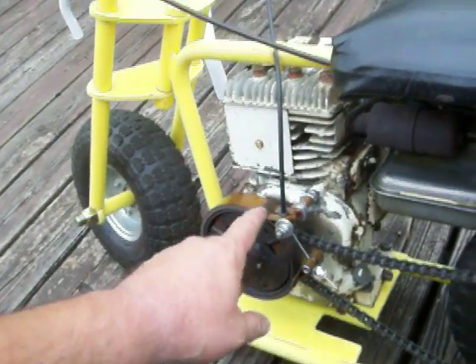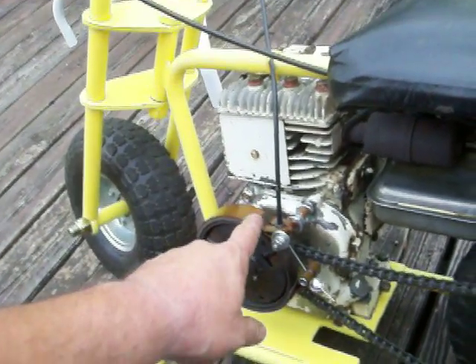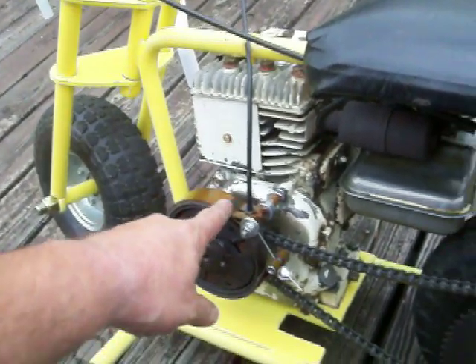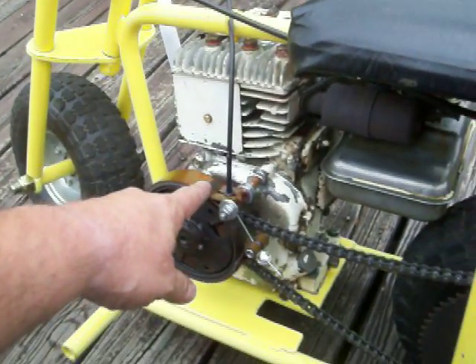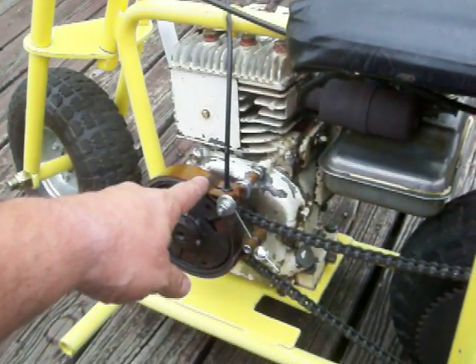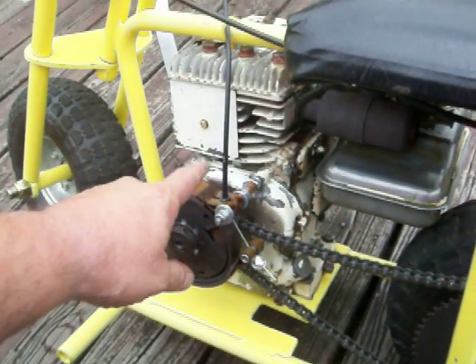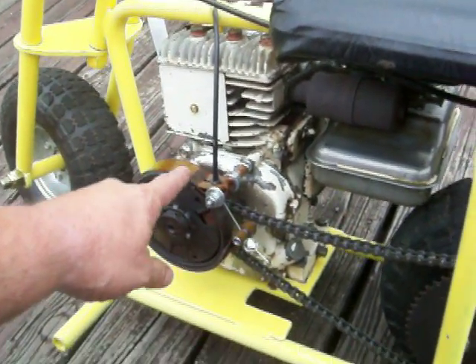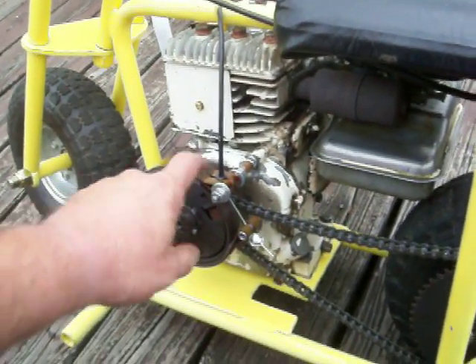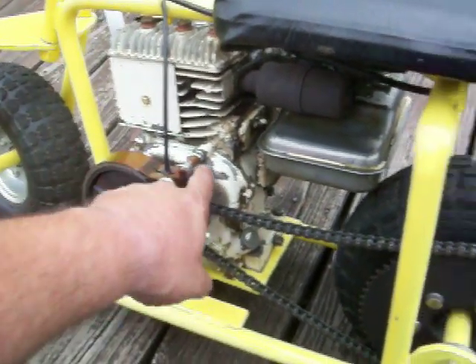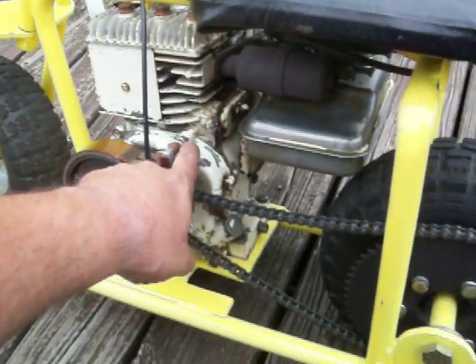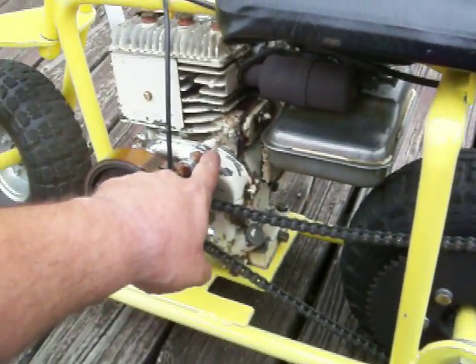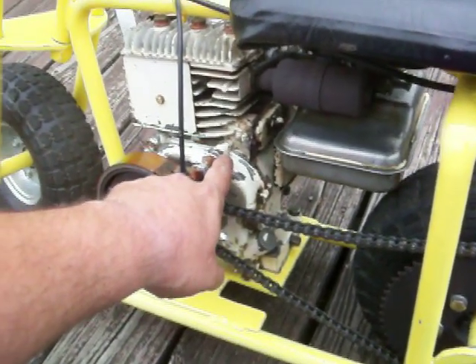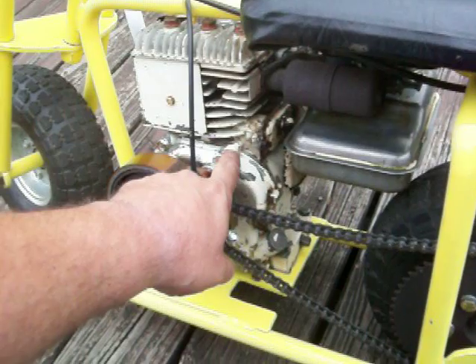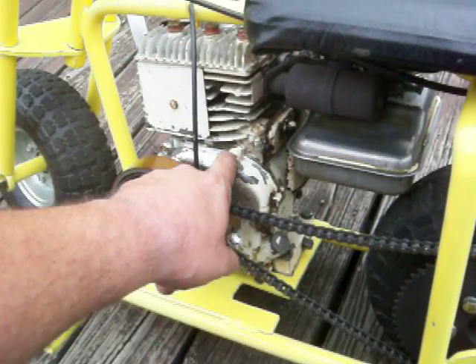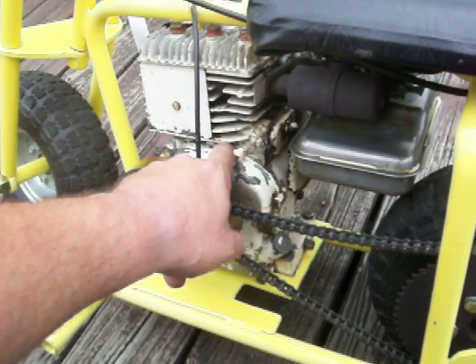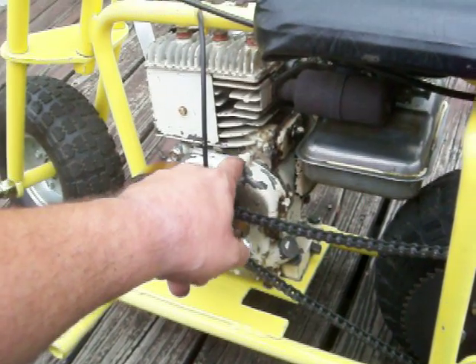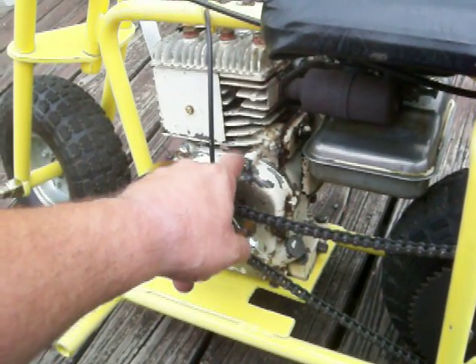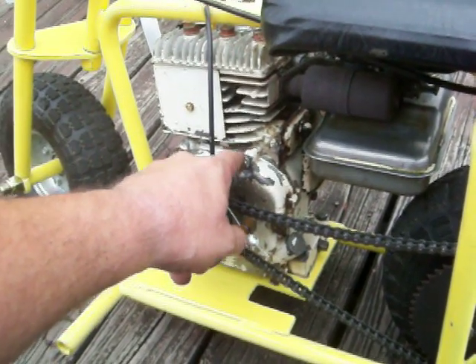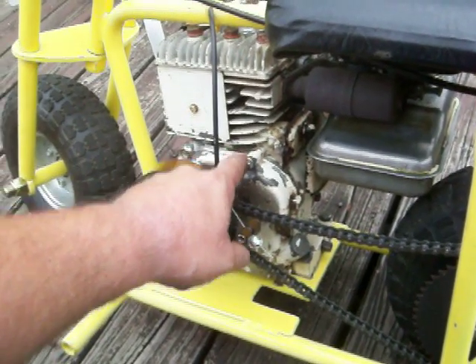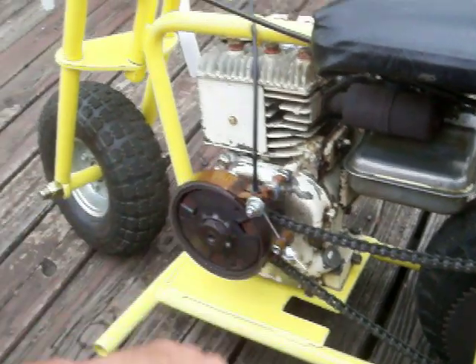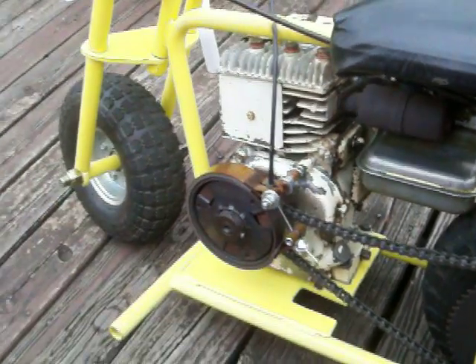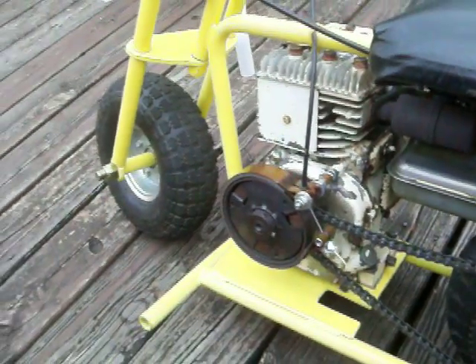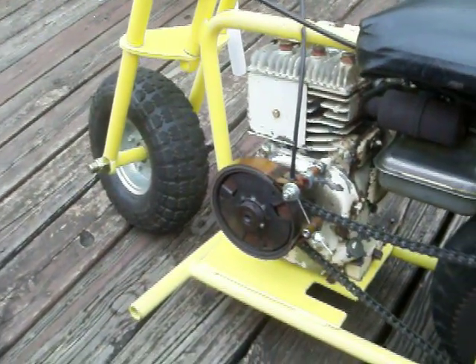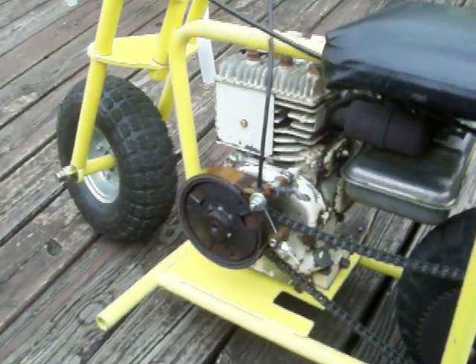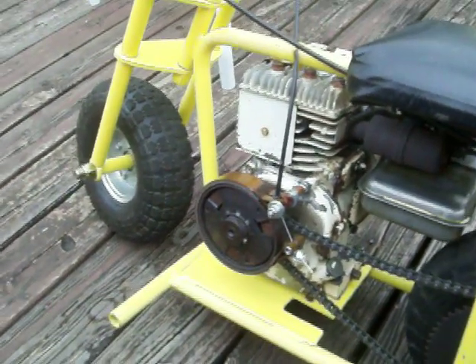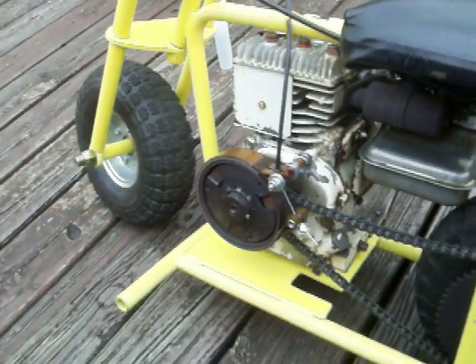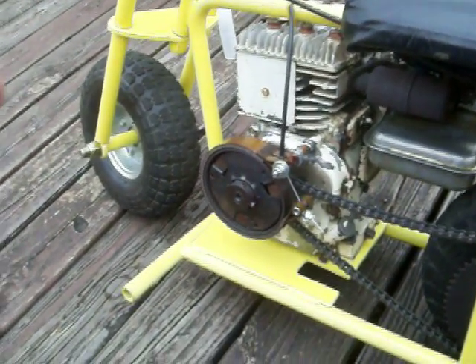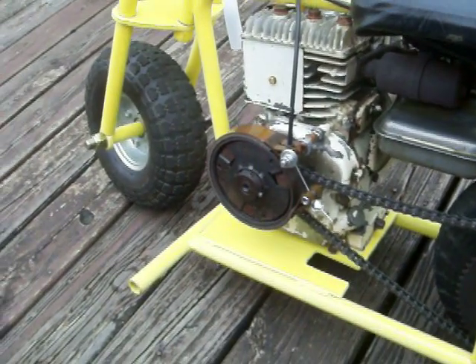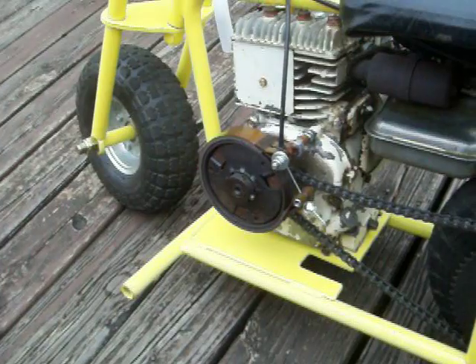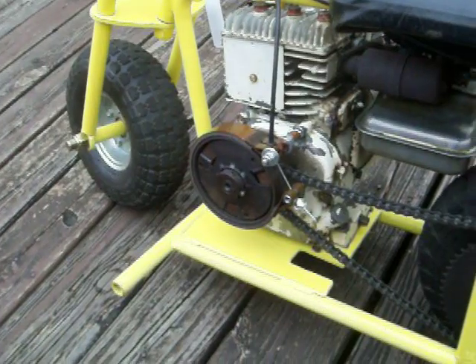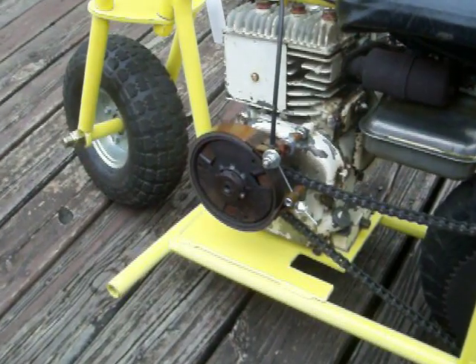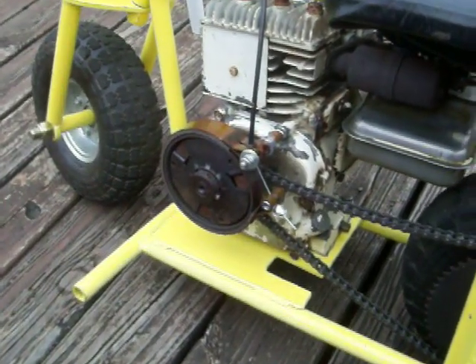Now this won't work on the five horse, because on the five horse that right hand top side plate bolt is not in the right place. I'm going to have to make a bracket to make it work on the blue limo.